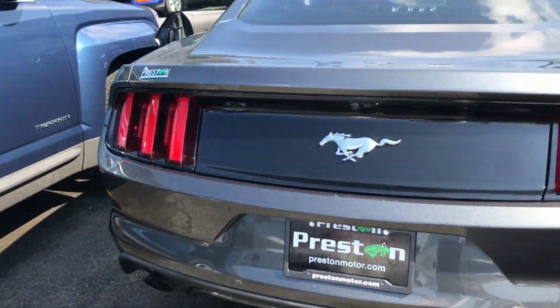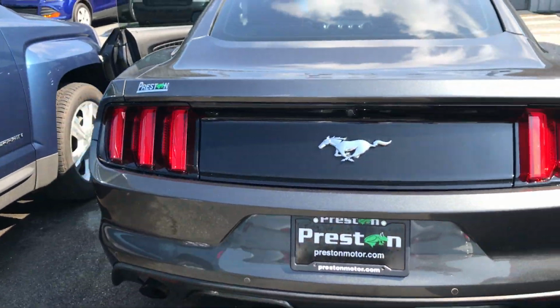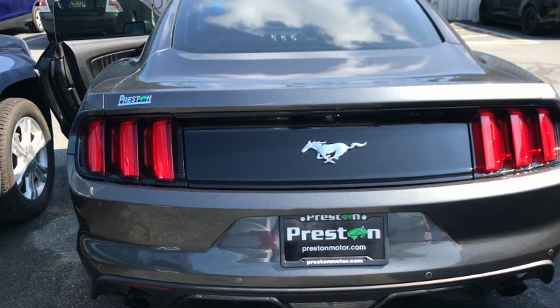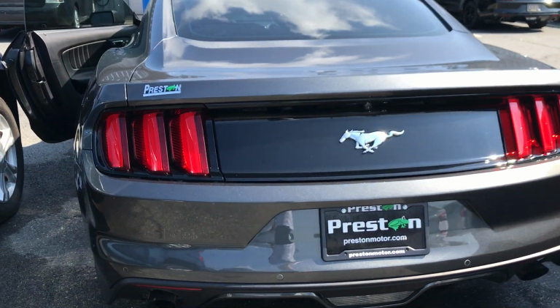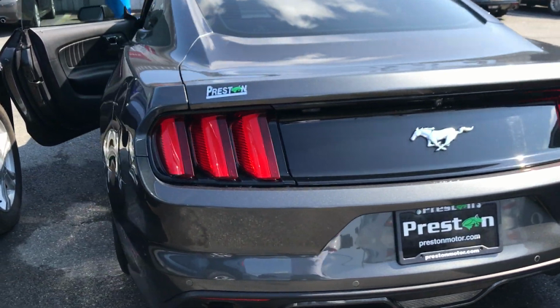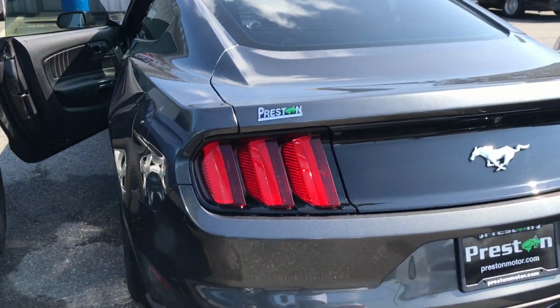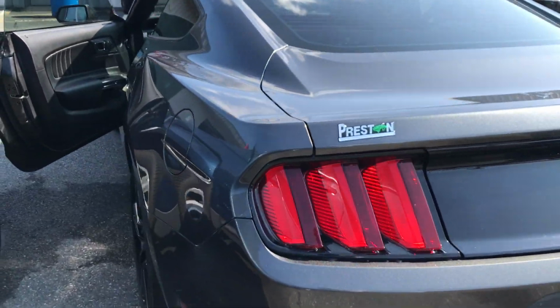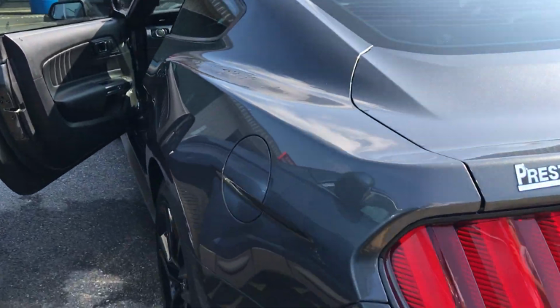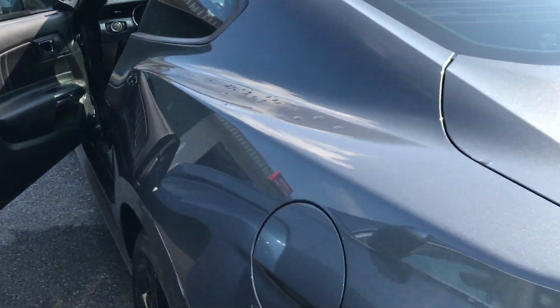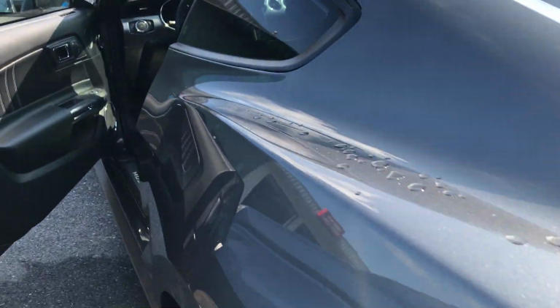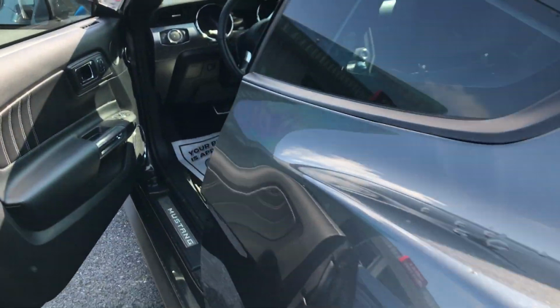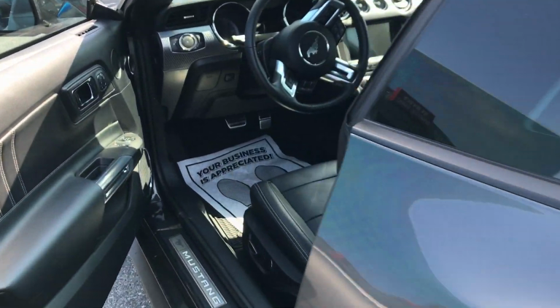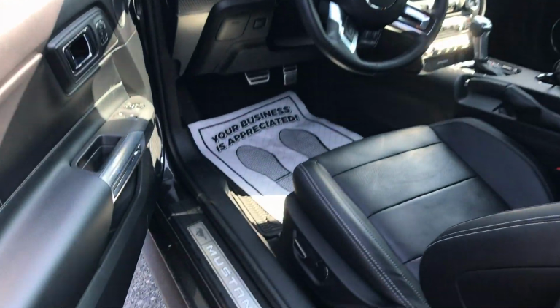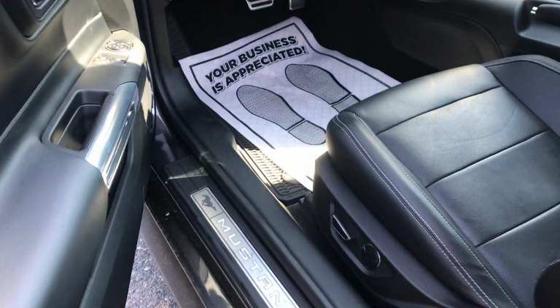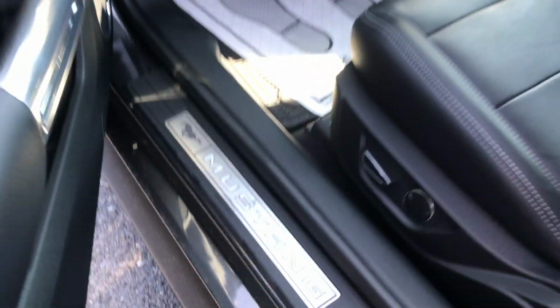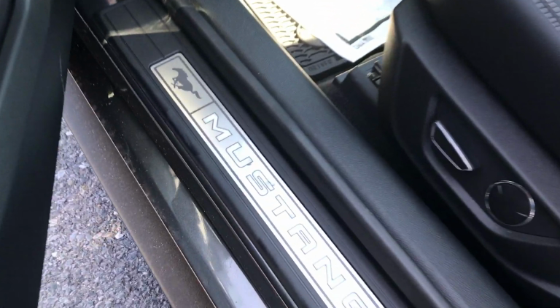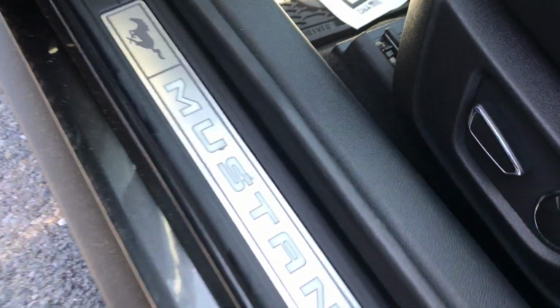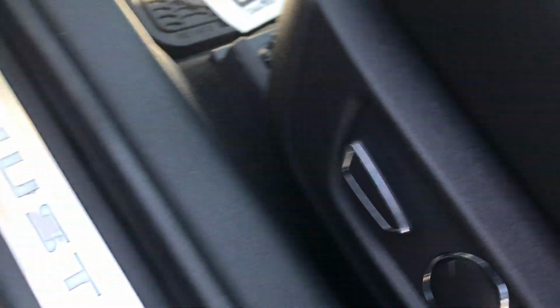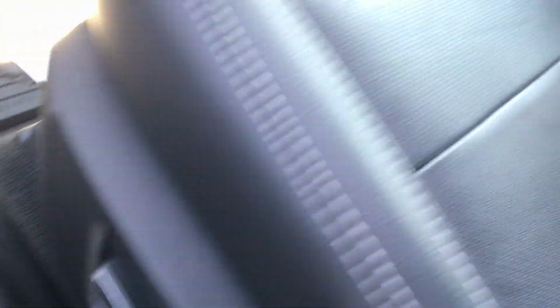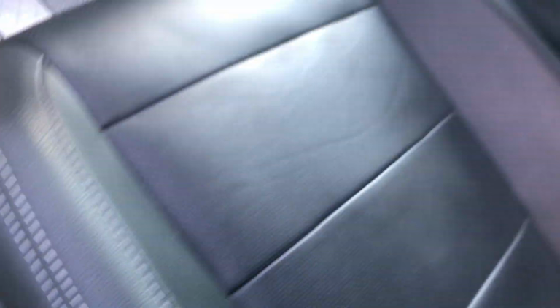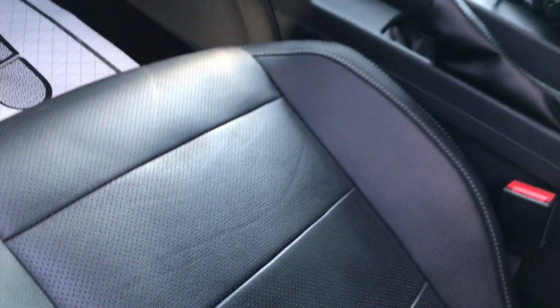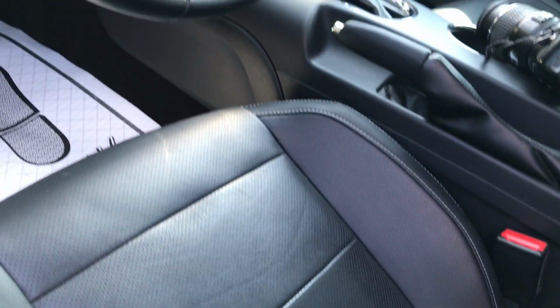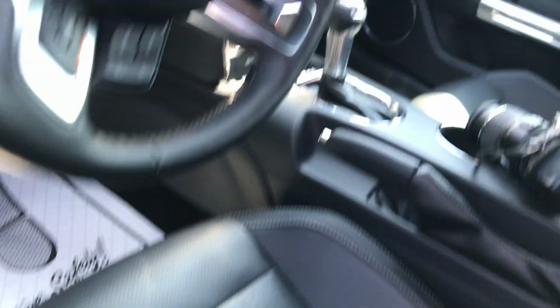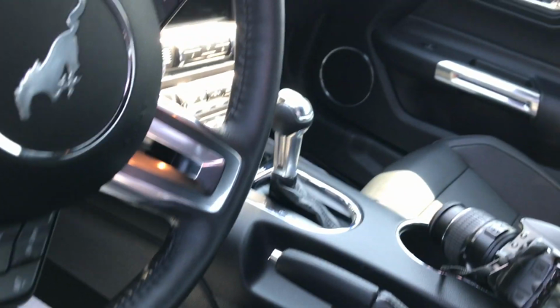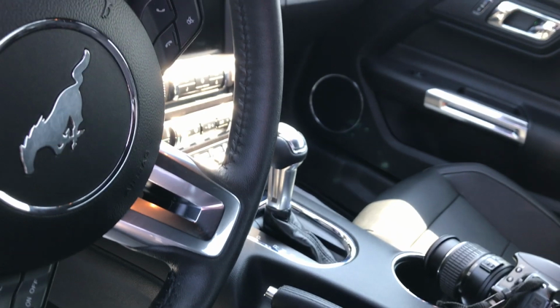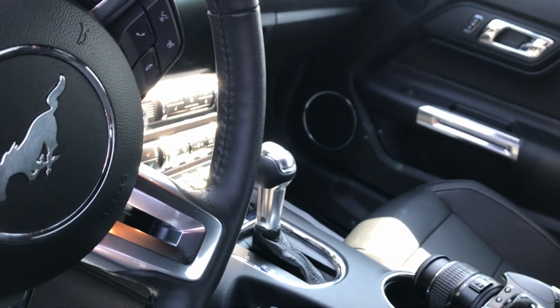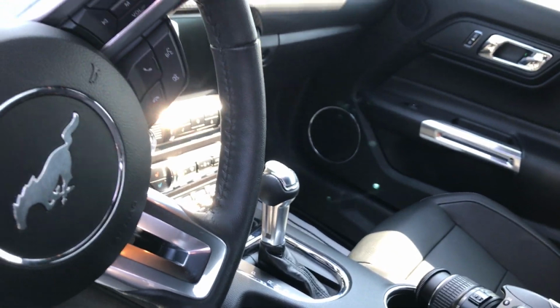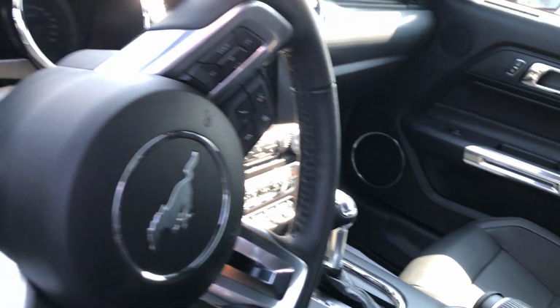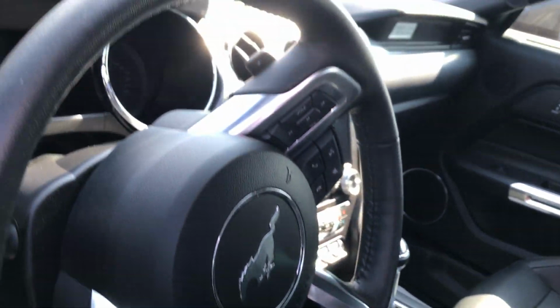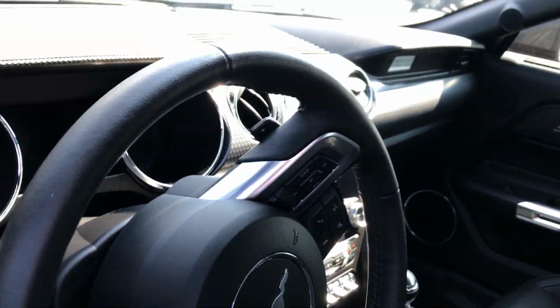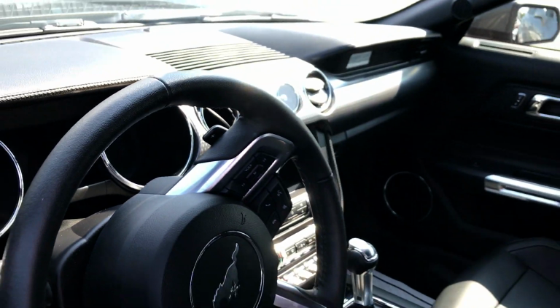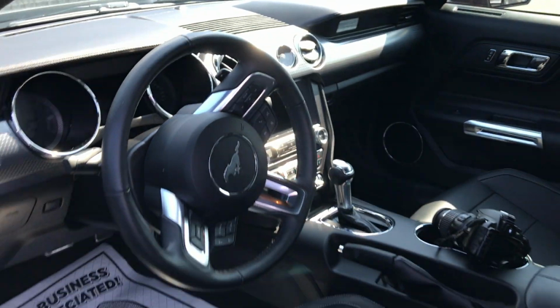Rear camera option. Let's come around here and check out the interior. Seats very nice. This is a gauge package.